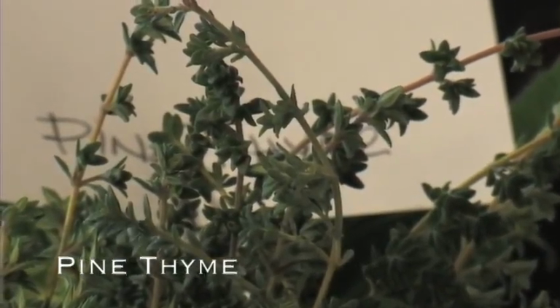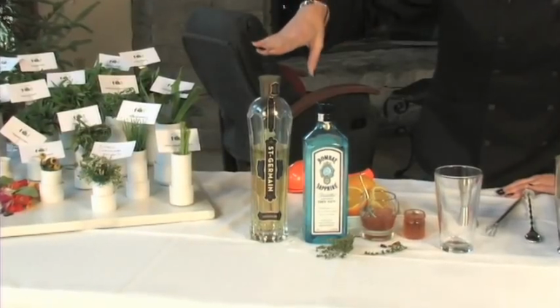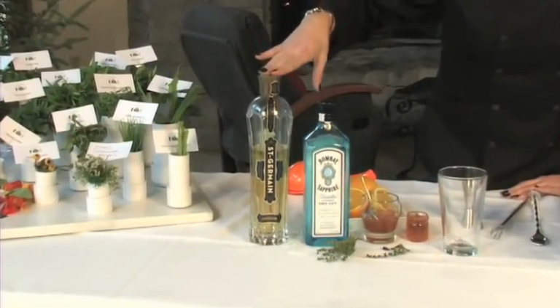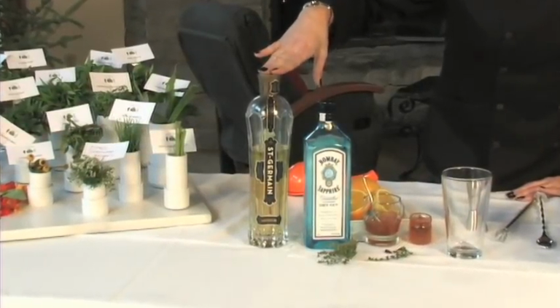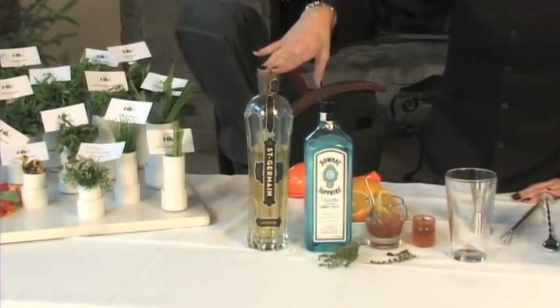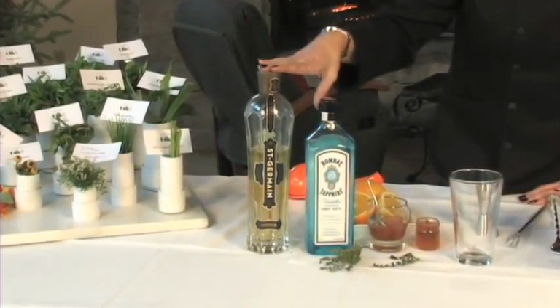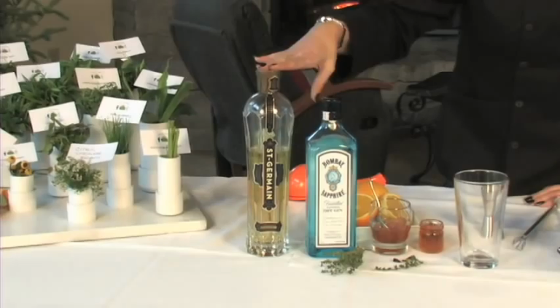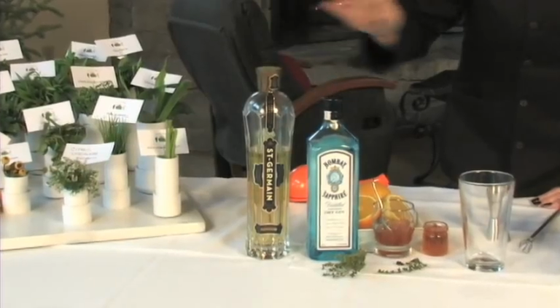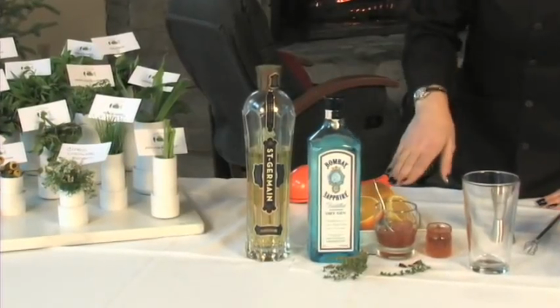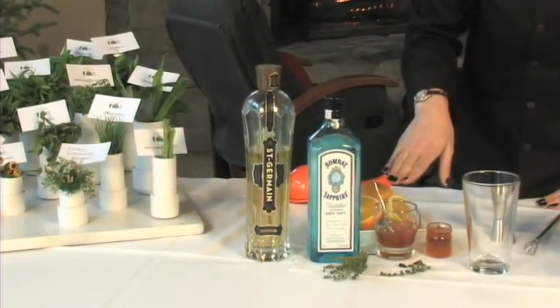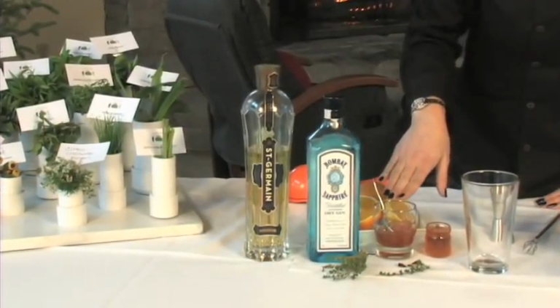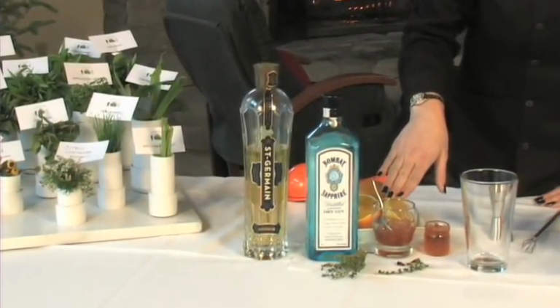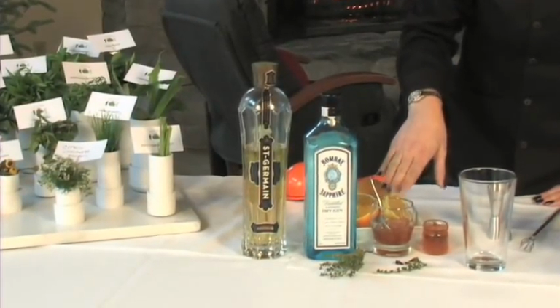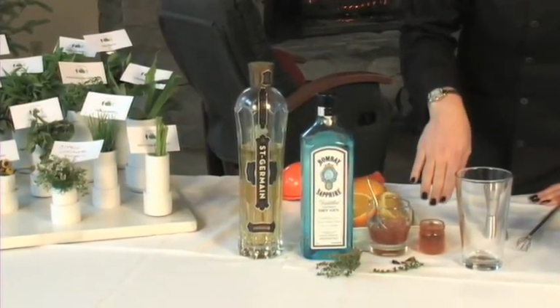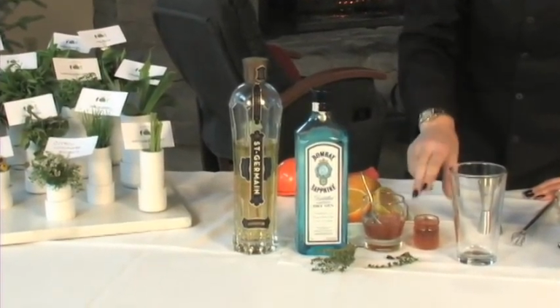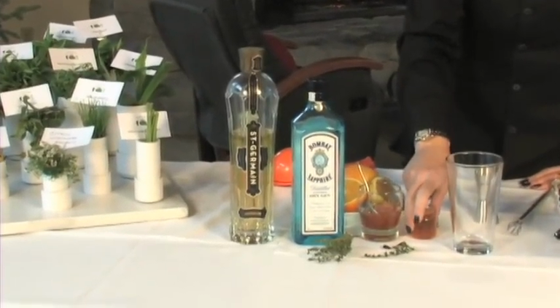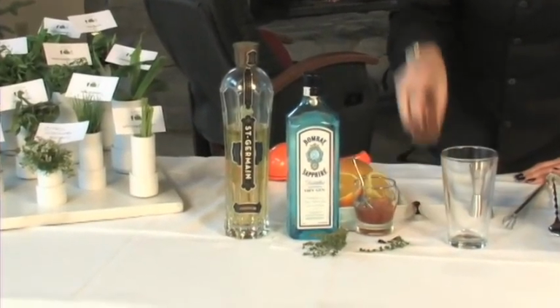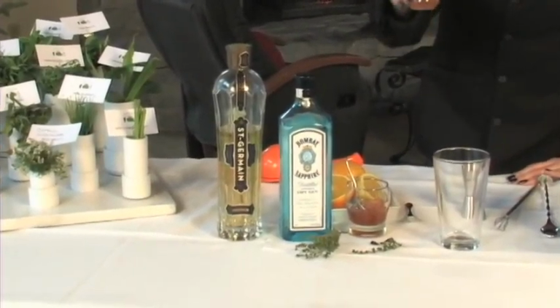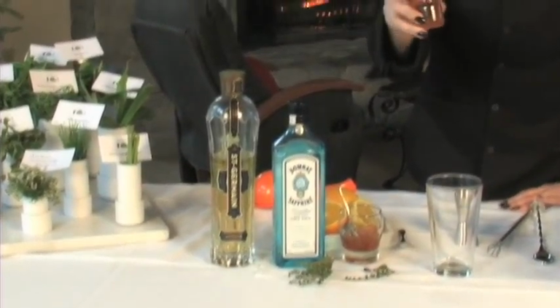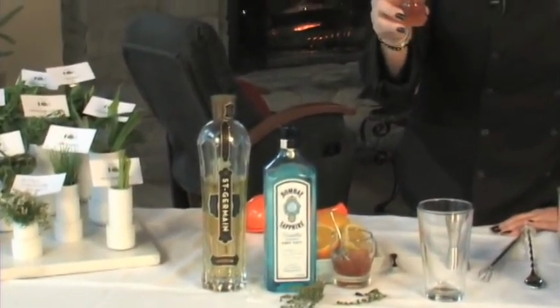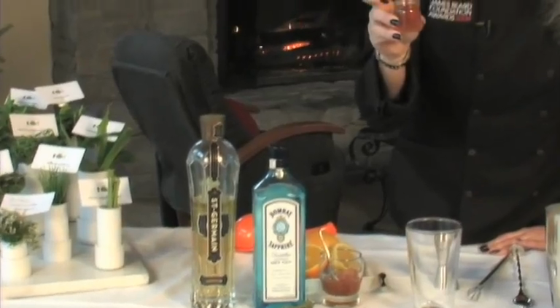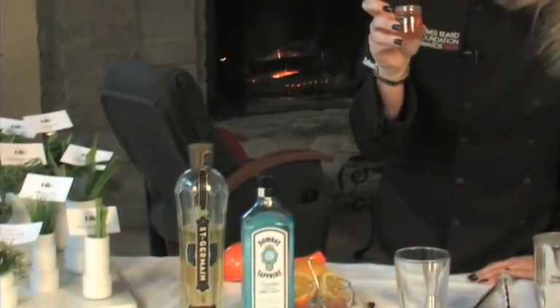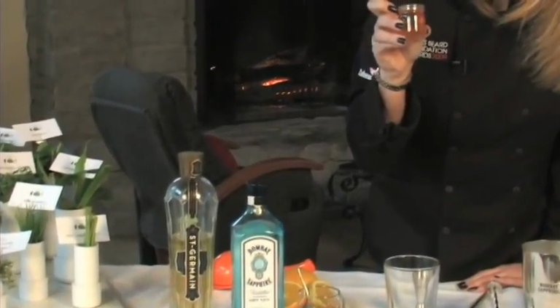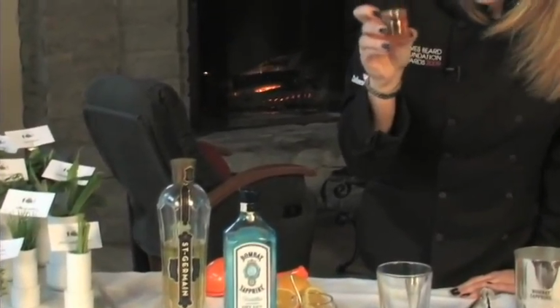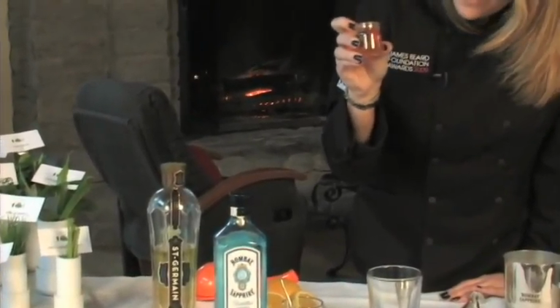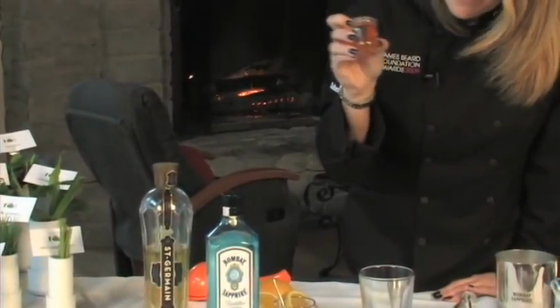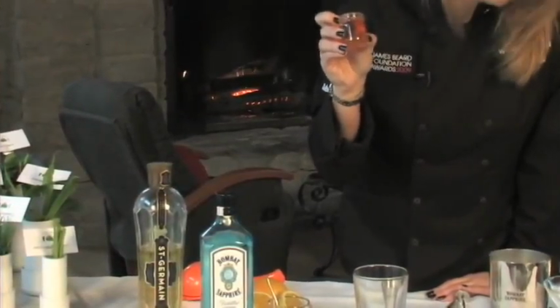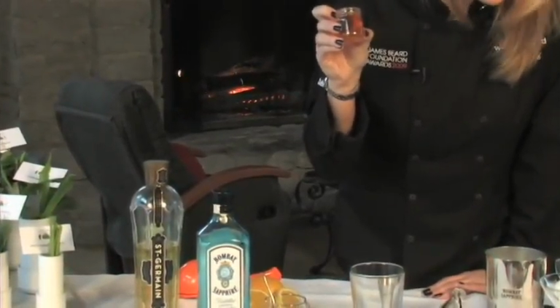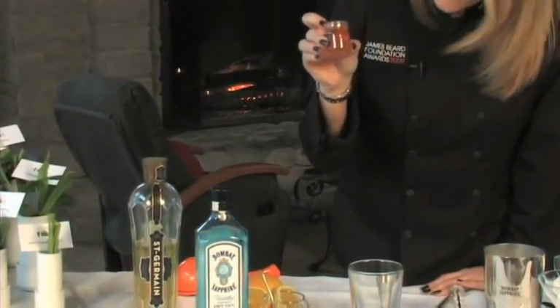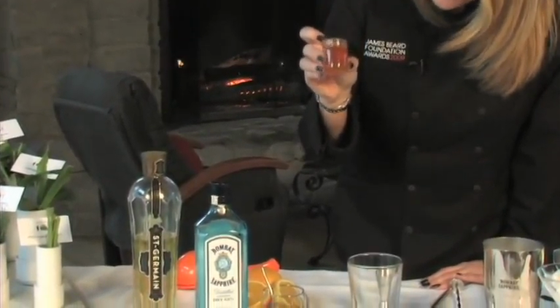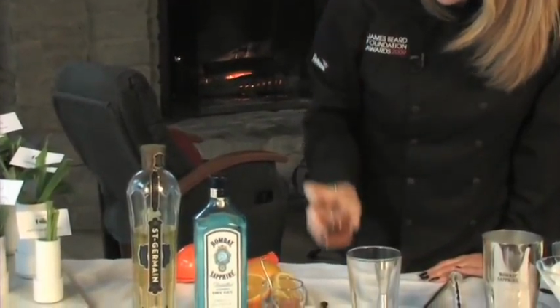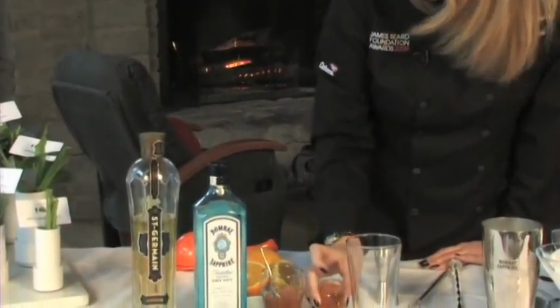I'm going to use St. Germain, which is an elderflower liqueur. I'm going to use some orange marmalade, some honey from the sustainable beehive that Farmer Lee has here at the chef's garden, some fresh orange juice, and a little lemon juice. So here we go.